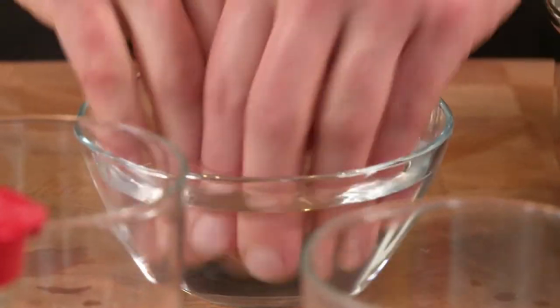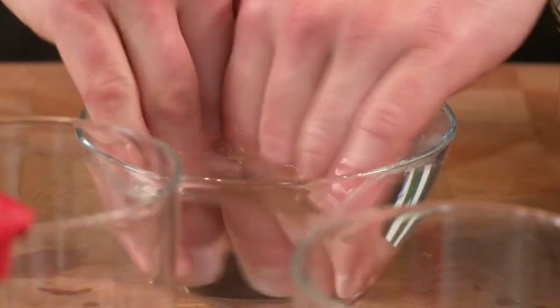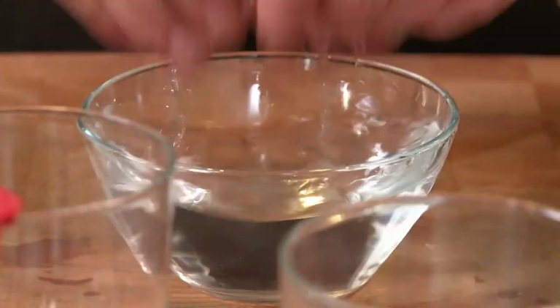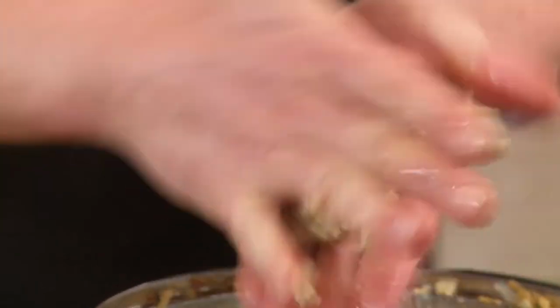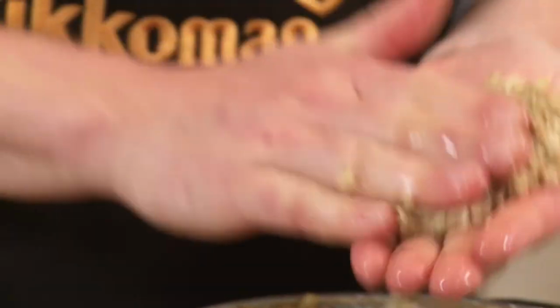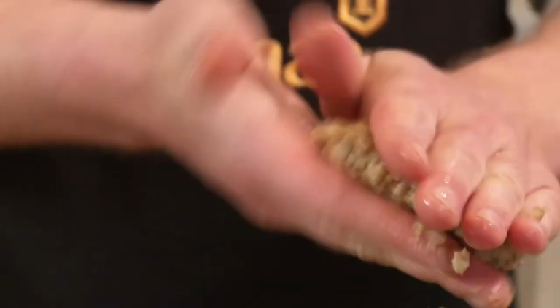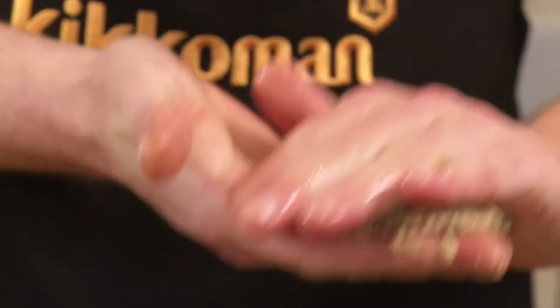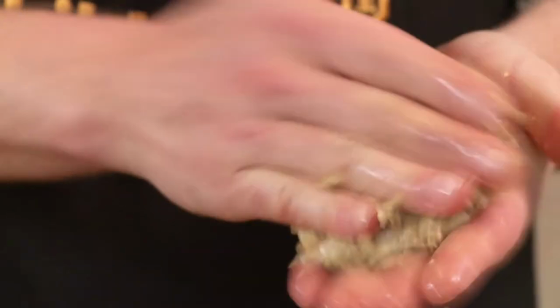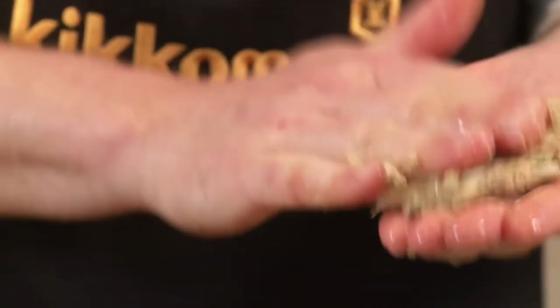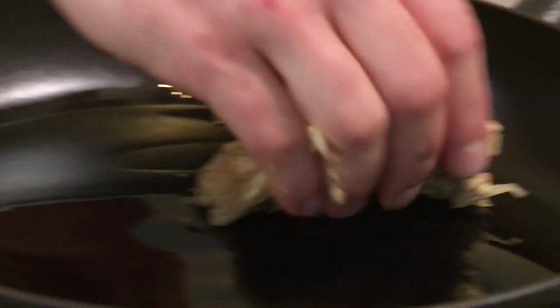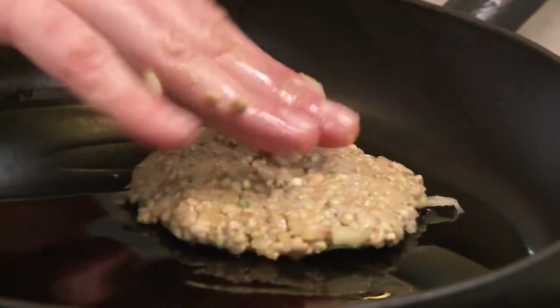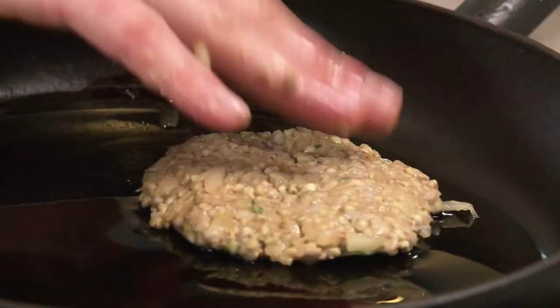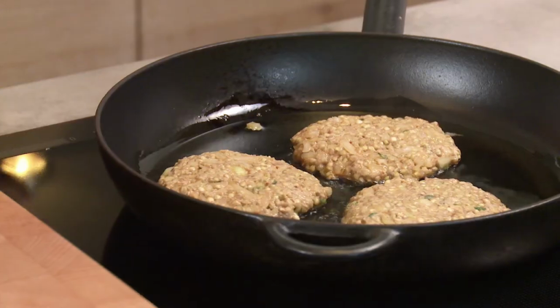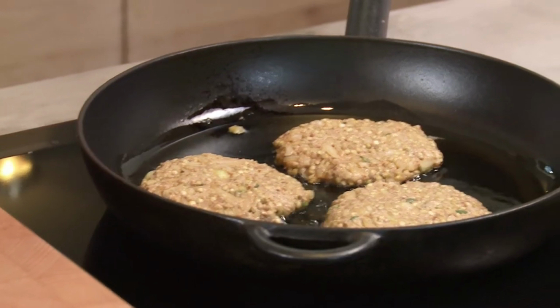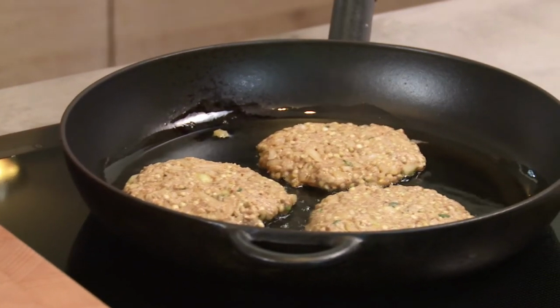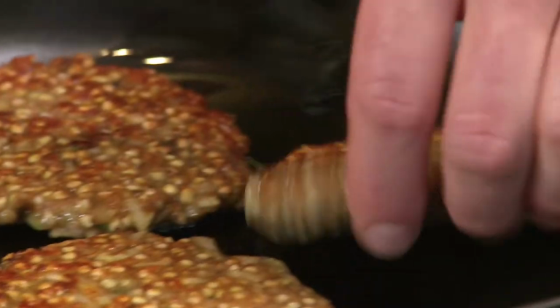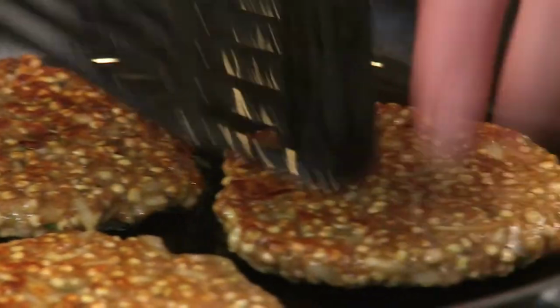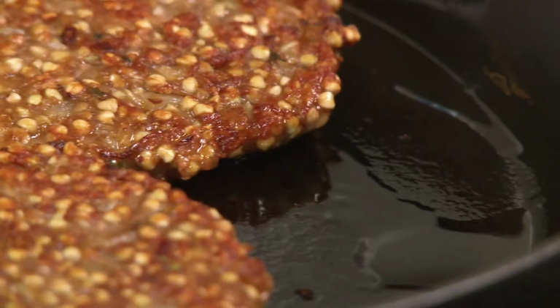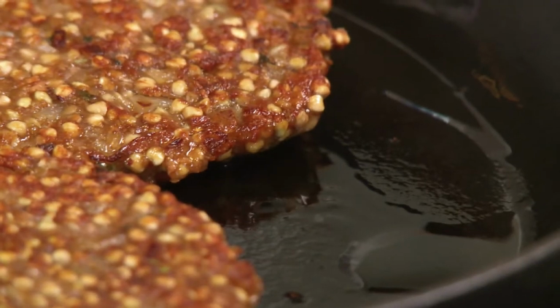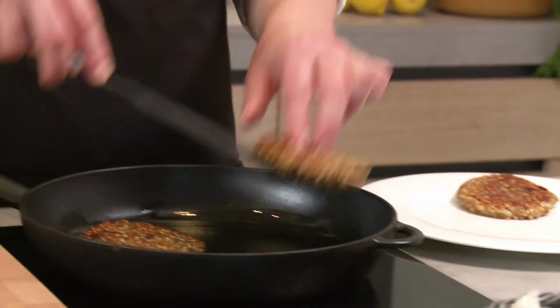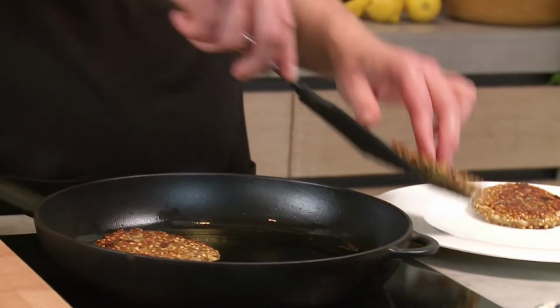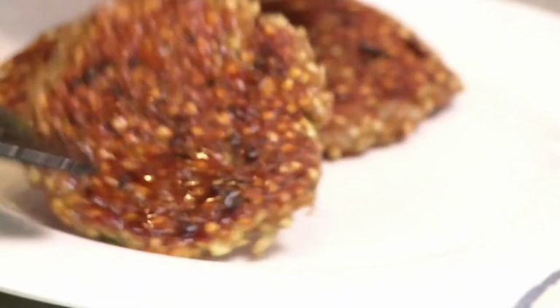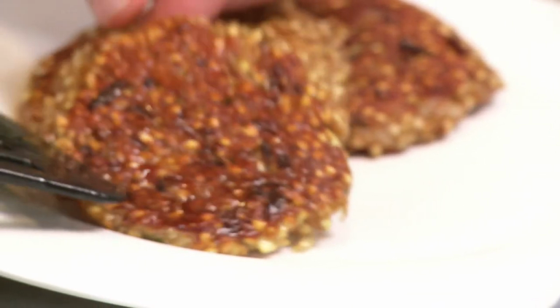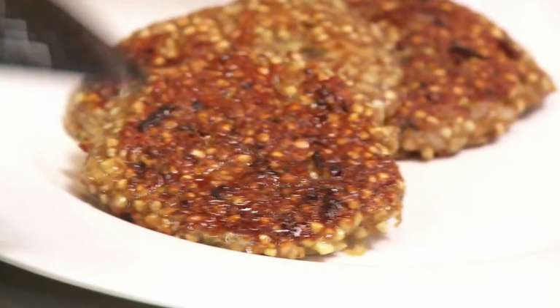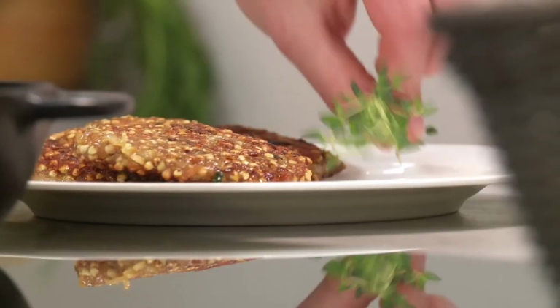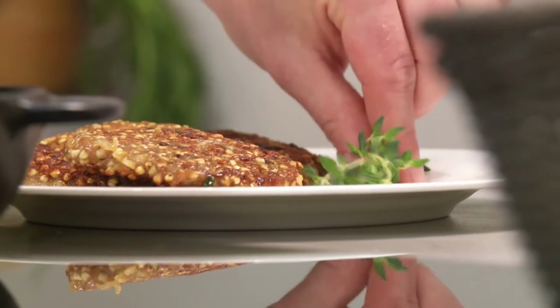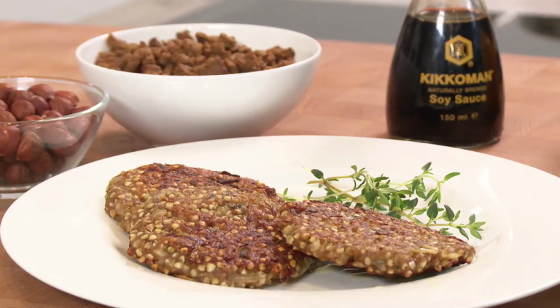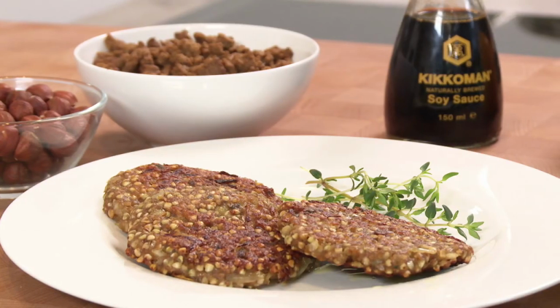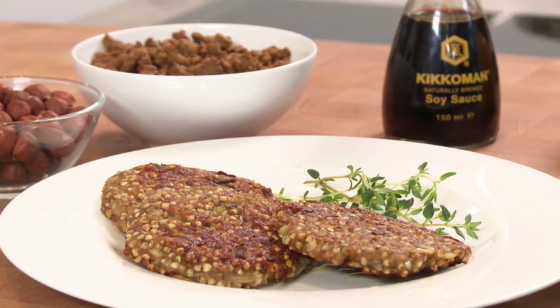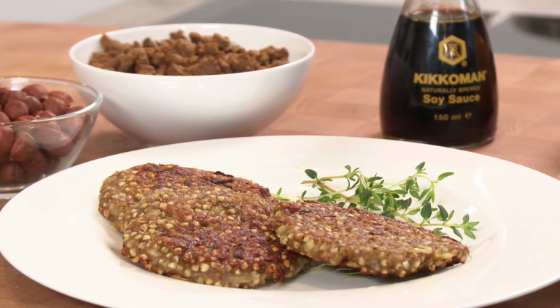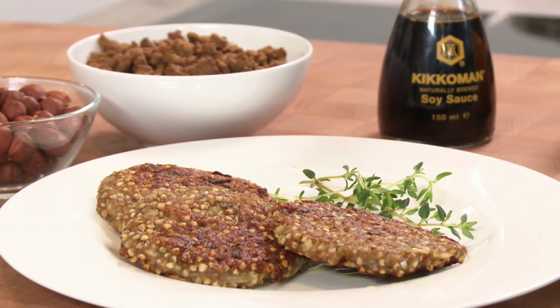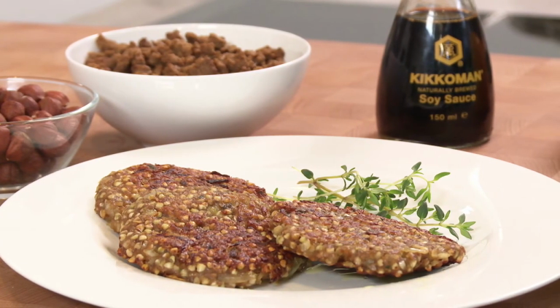Wet your hands before you shape the steaks. Fry for approximately five to eight minutes on each side and they're done. Serve with a salad and don't forget to add Kikkaman soy sauce to your vinaigrette dressing.